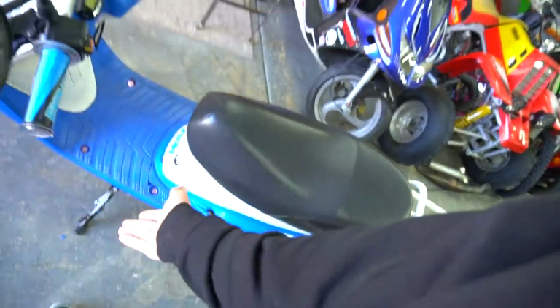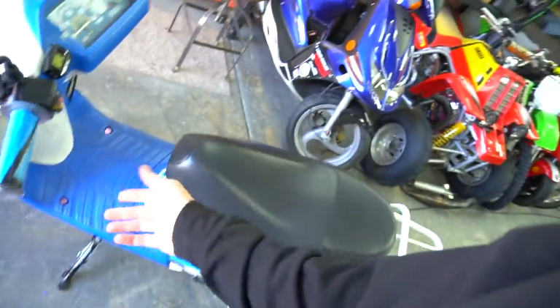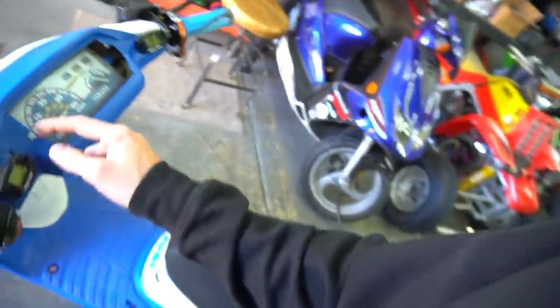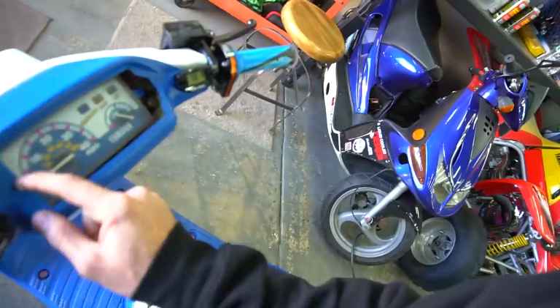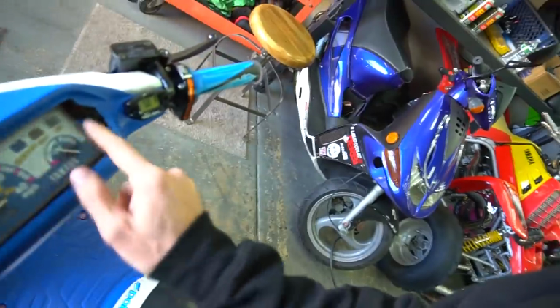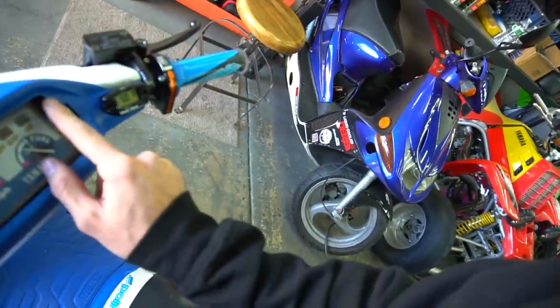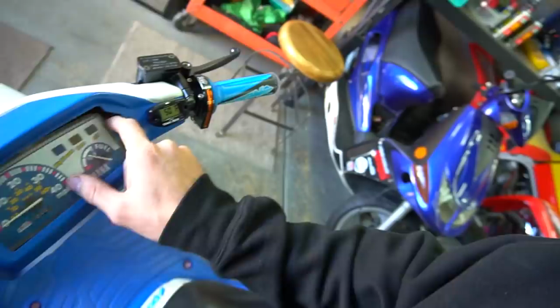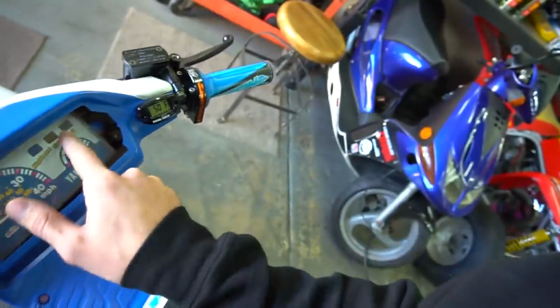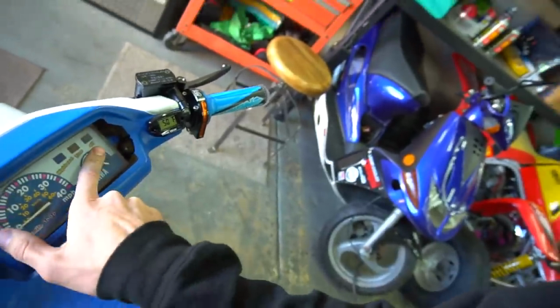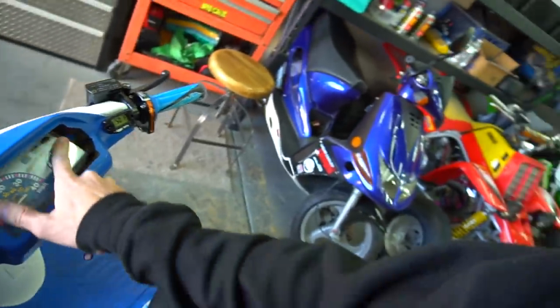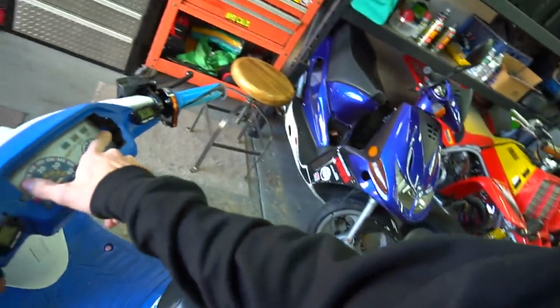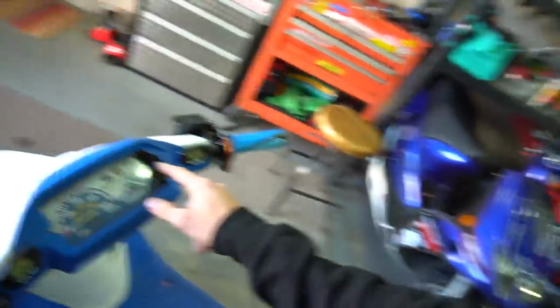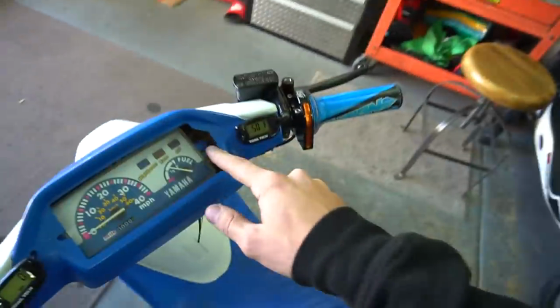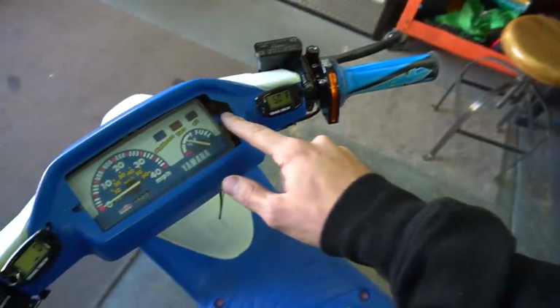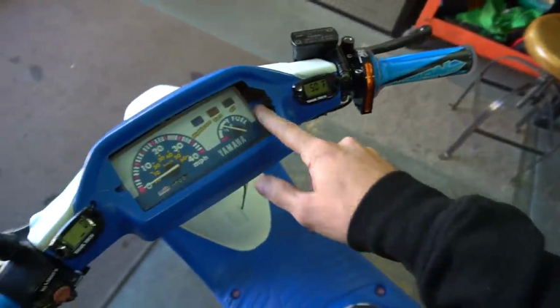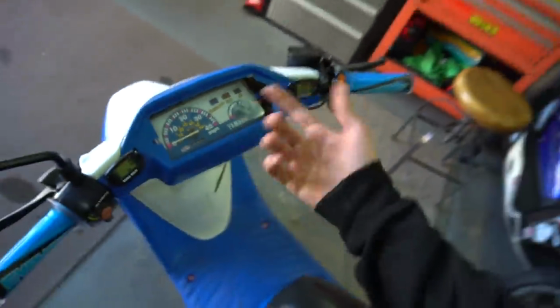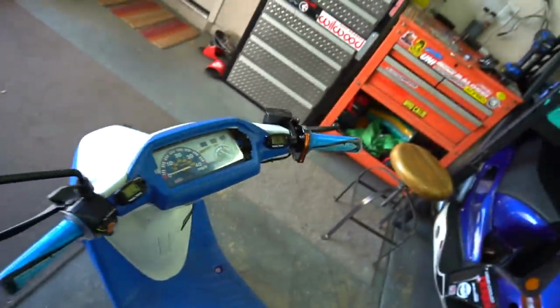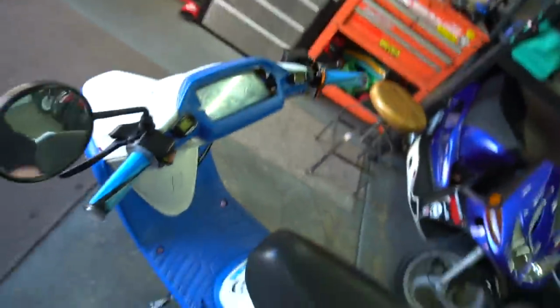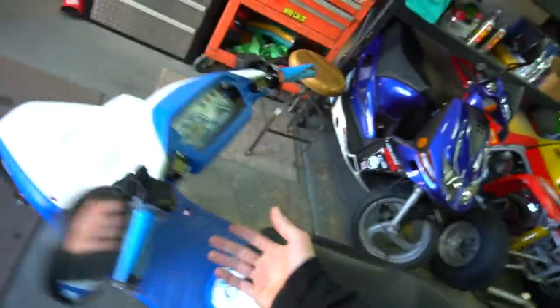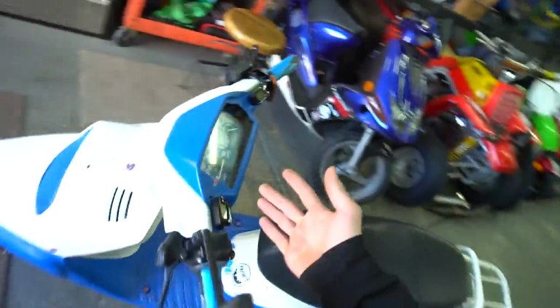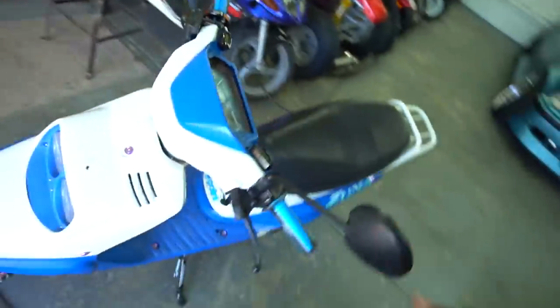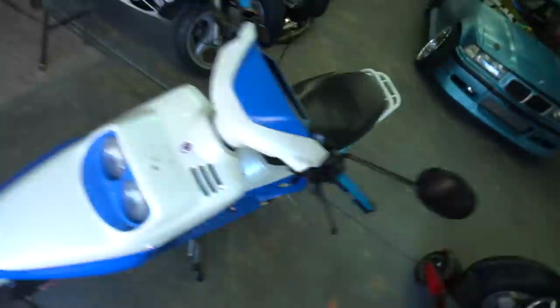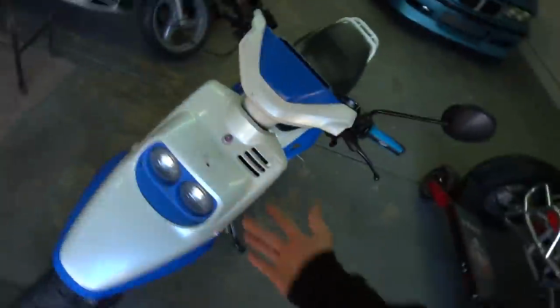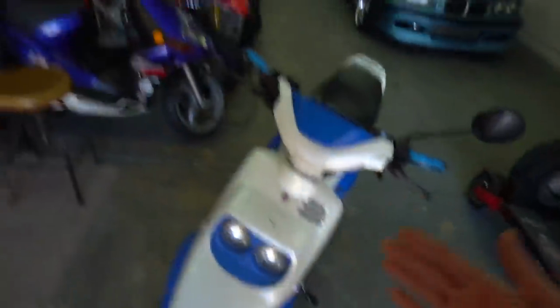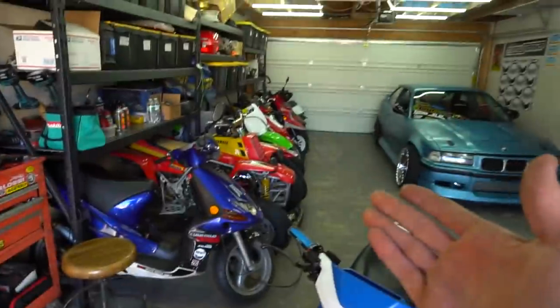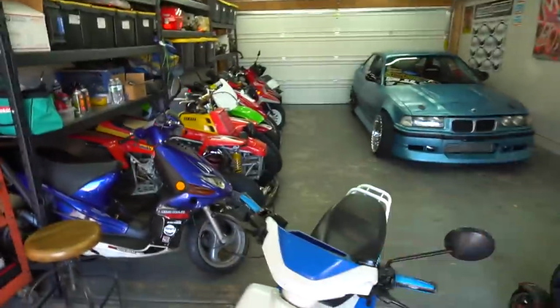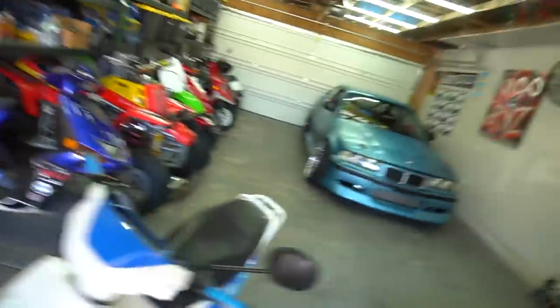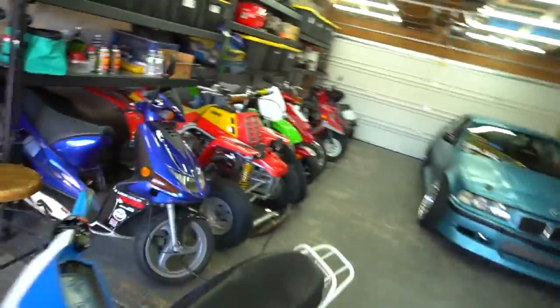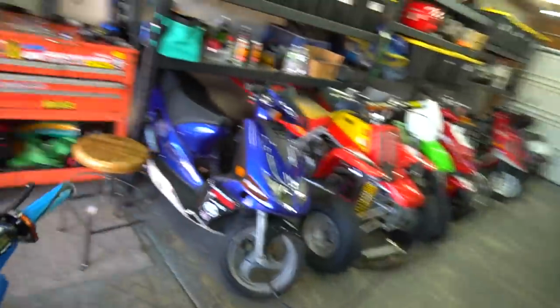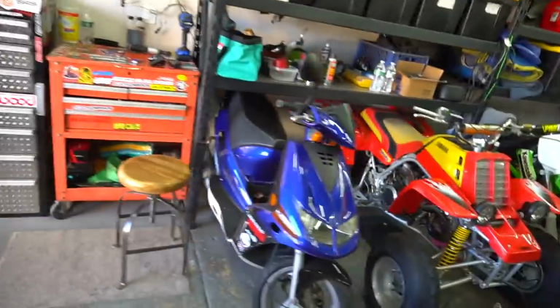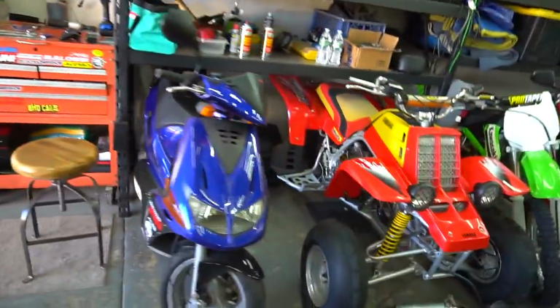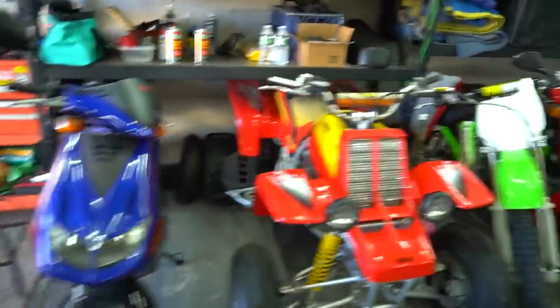Look how easy that plastic breaks — it's so brittle. I could try to make it work, probably glue it from the inside, but I'll have this big hole right here, or try to find another one. But I've always wanted to run naked bars on one of my Zumas, and I don't have any bikes with naked bars.